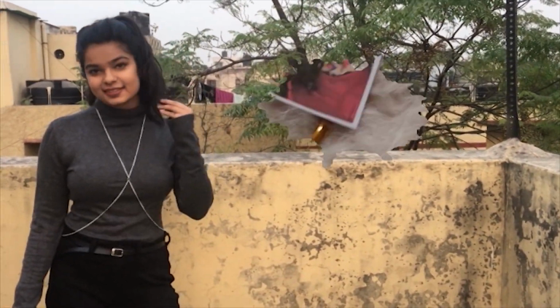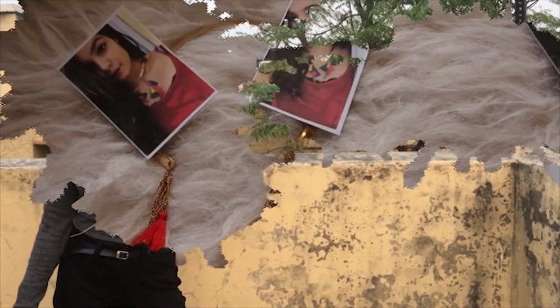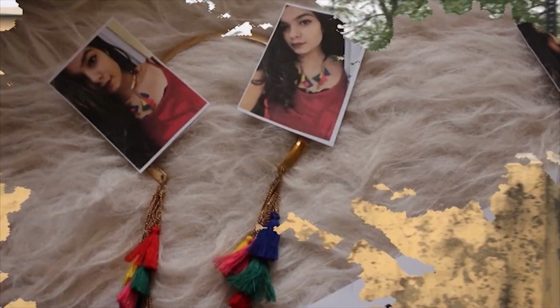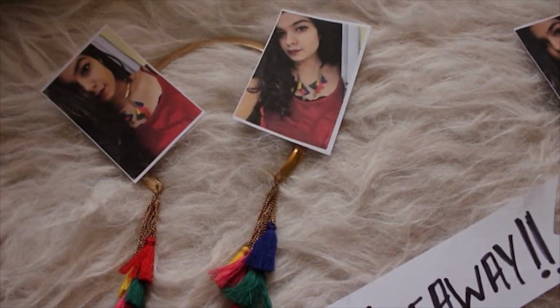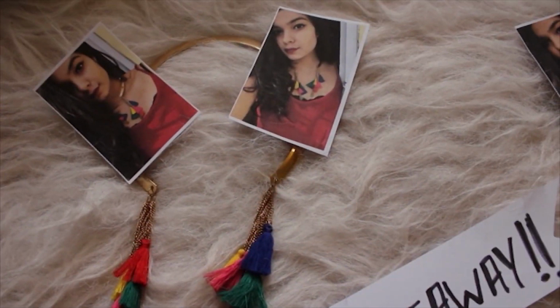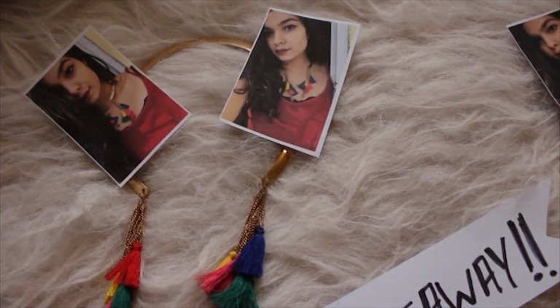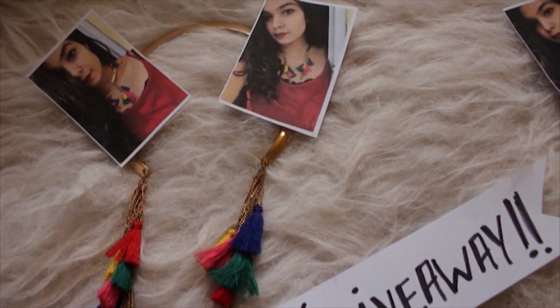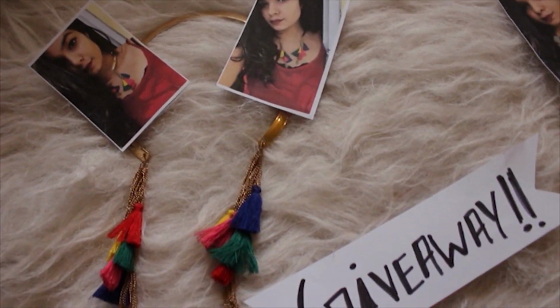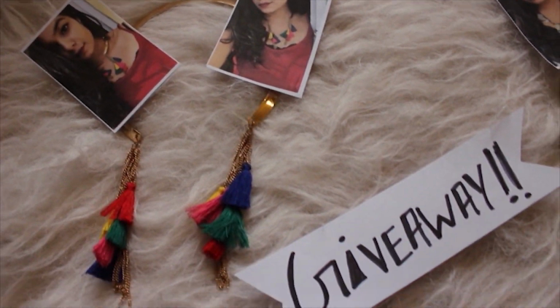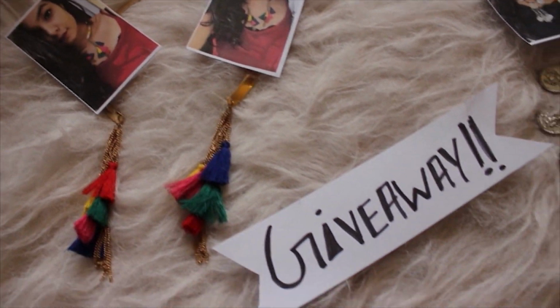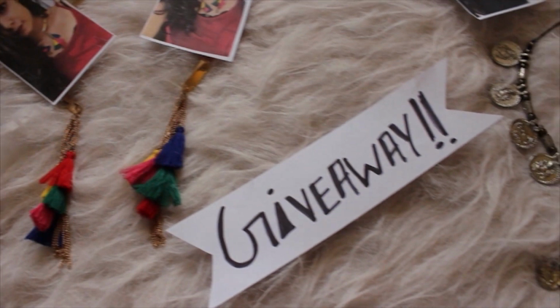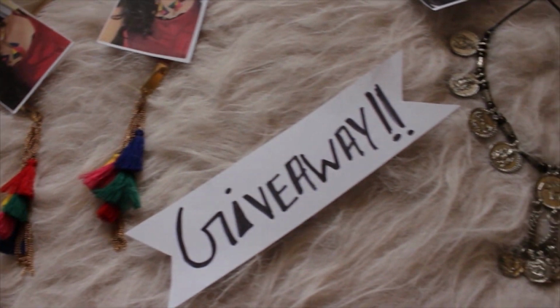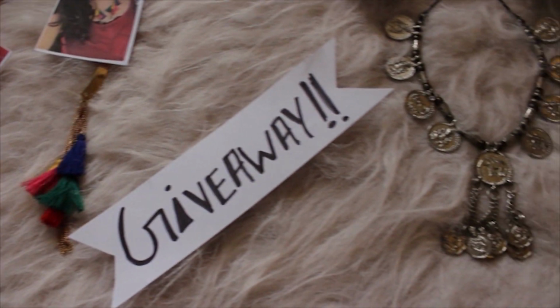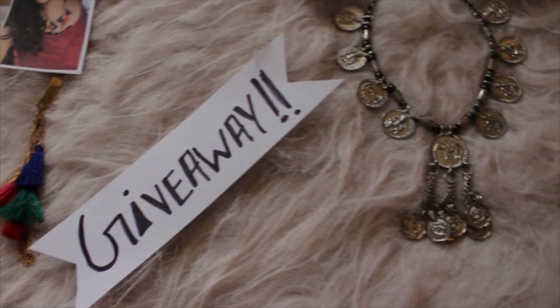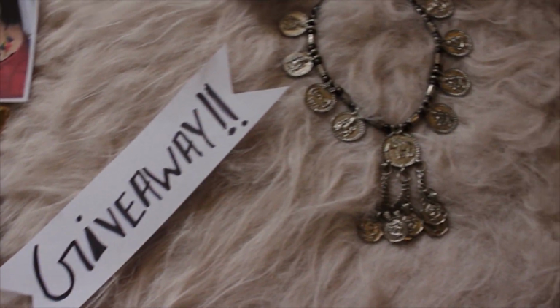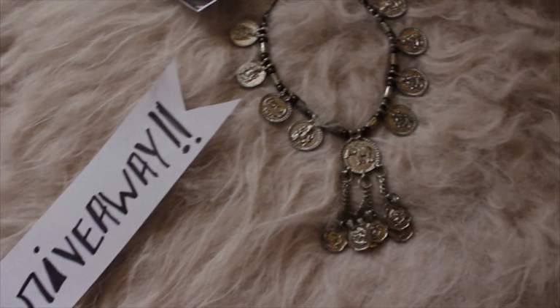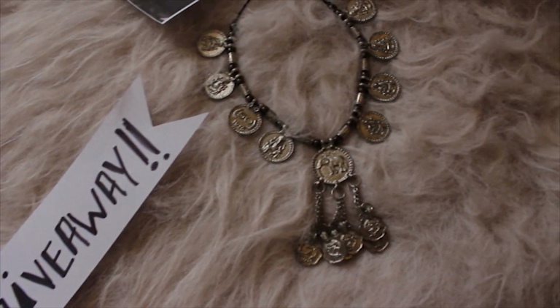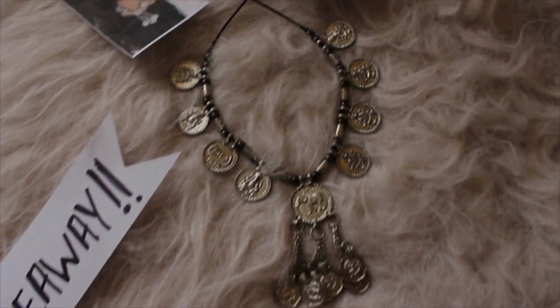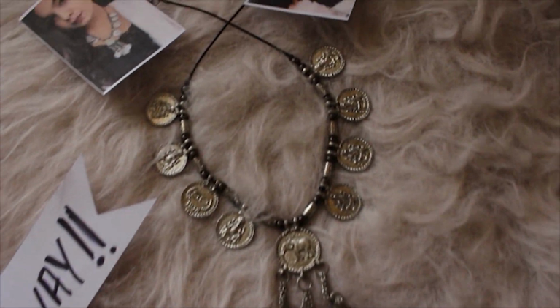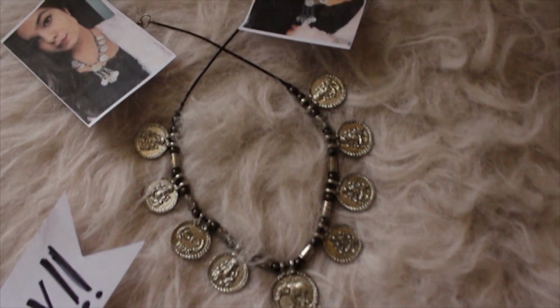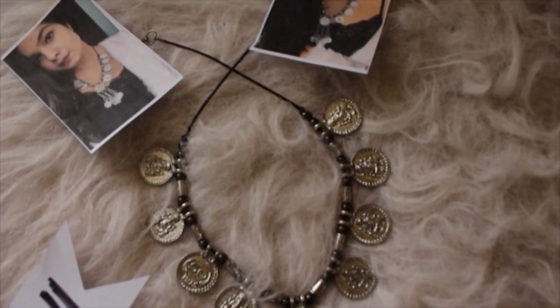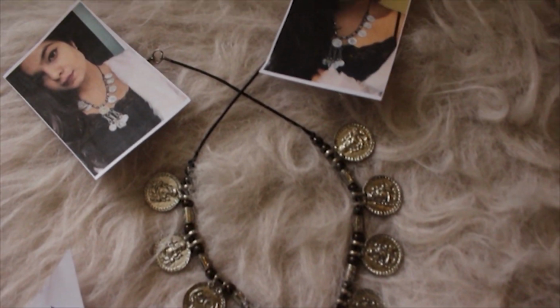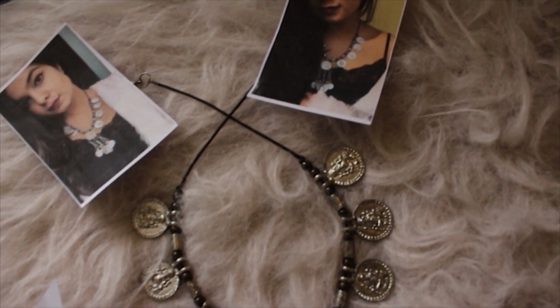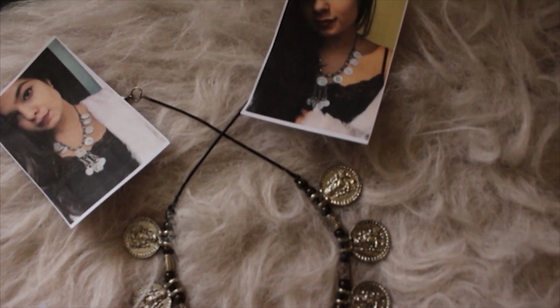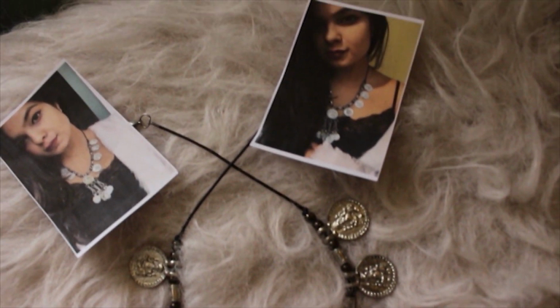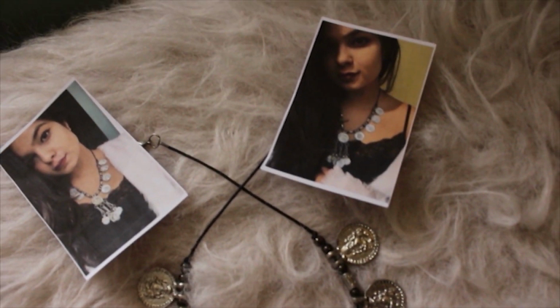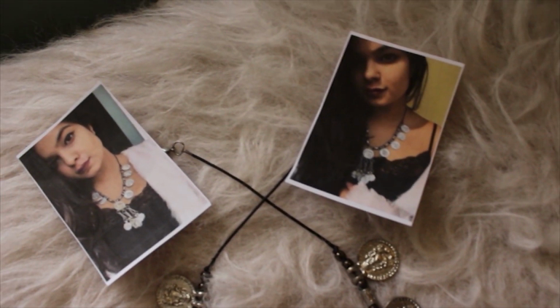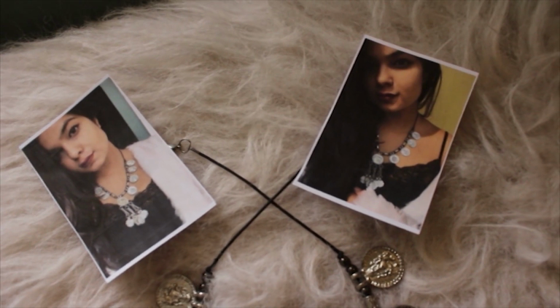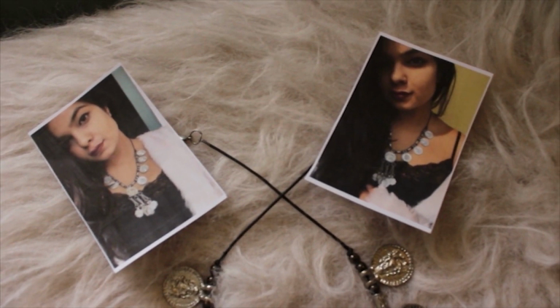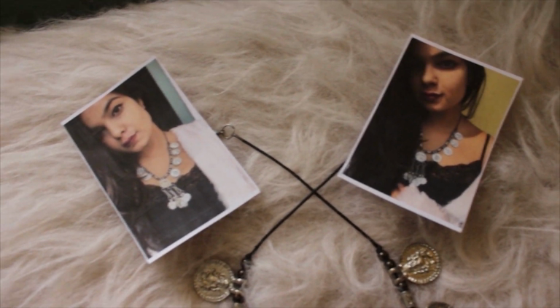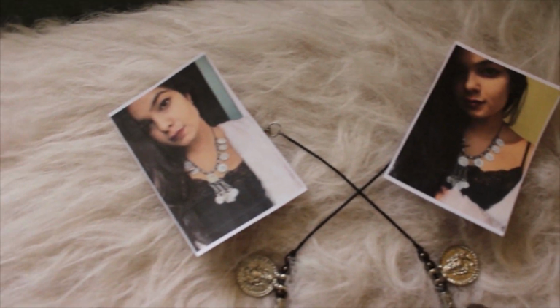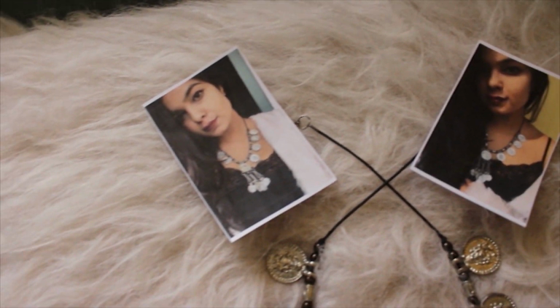I'm also giving away these two beautiful necklaces to one lucky viewer. You can find all the rules in the description box below — make sure you participate!